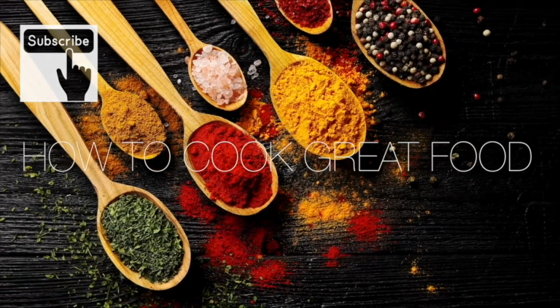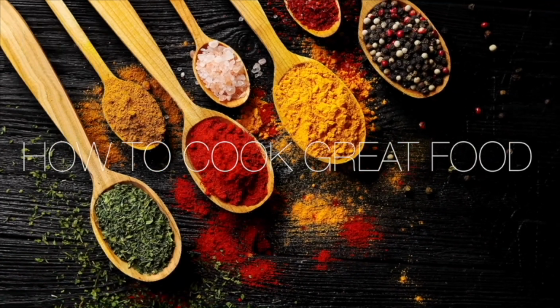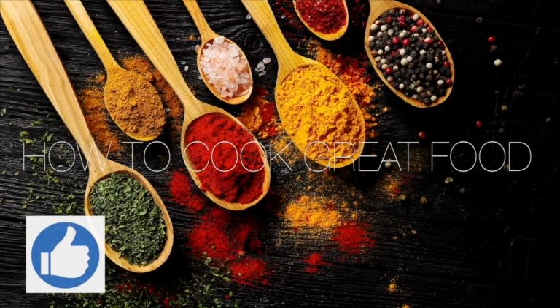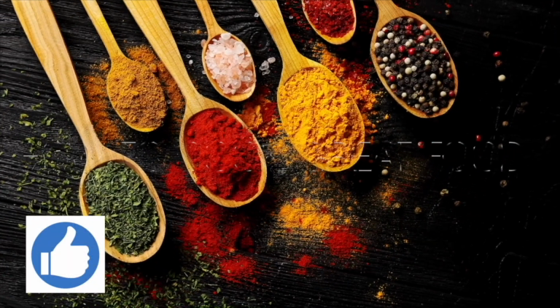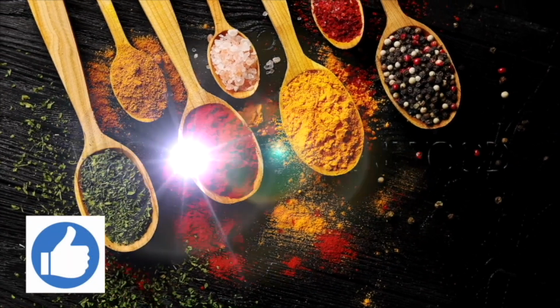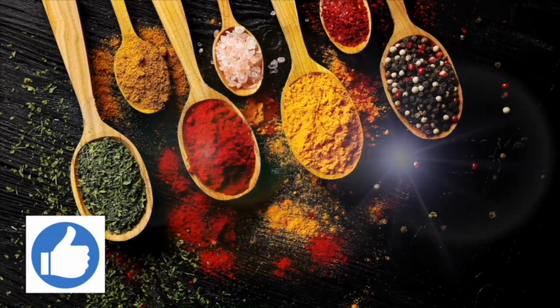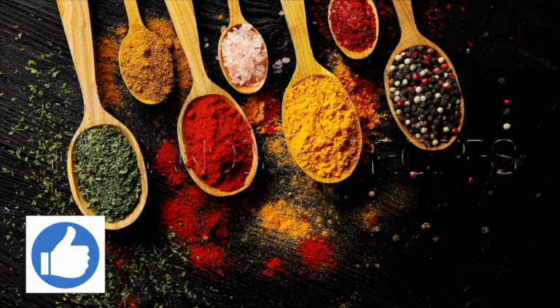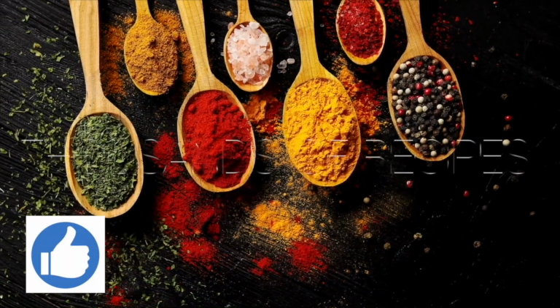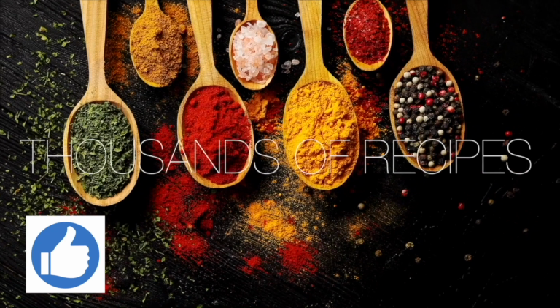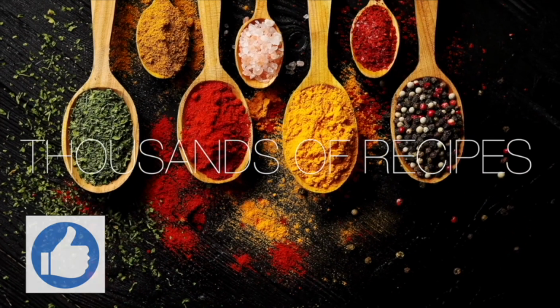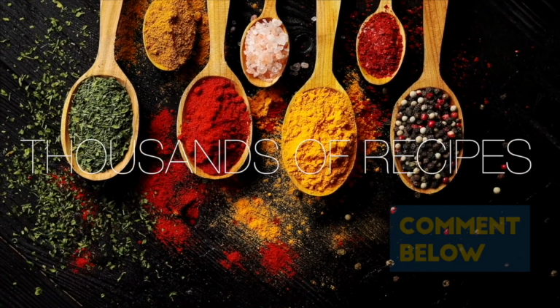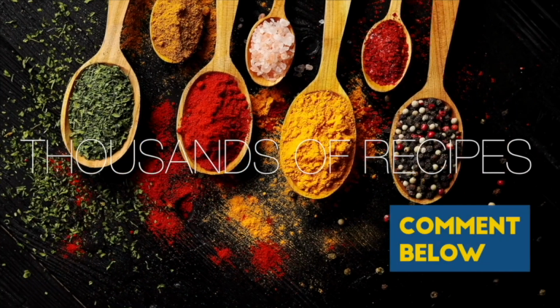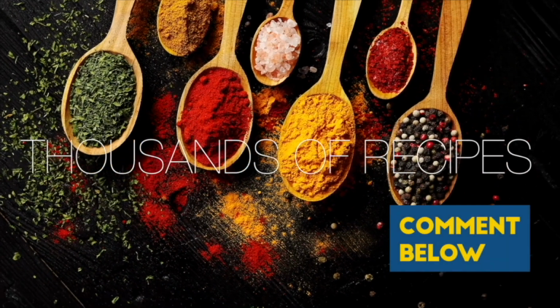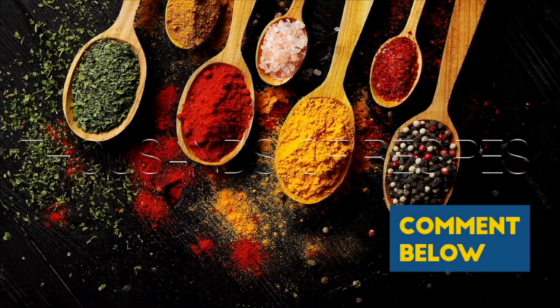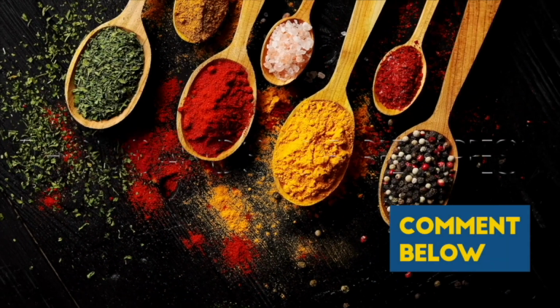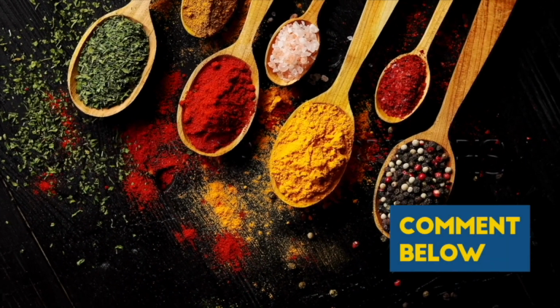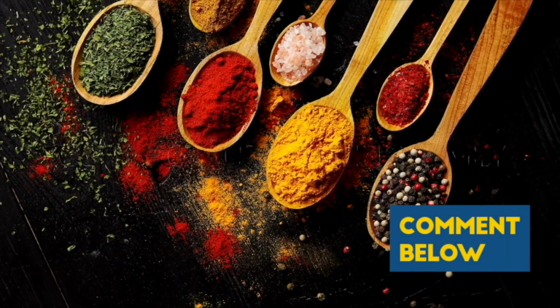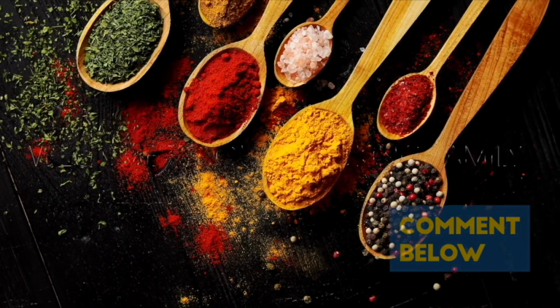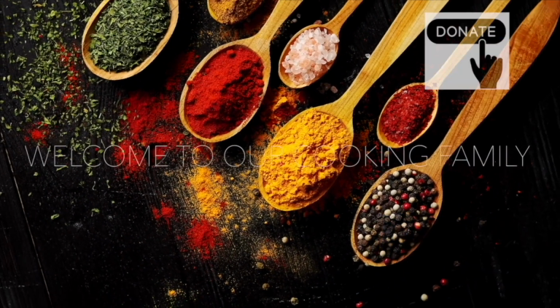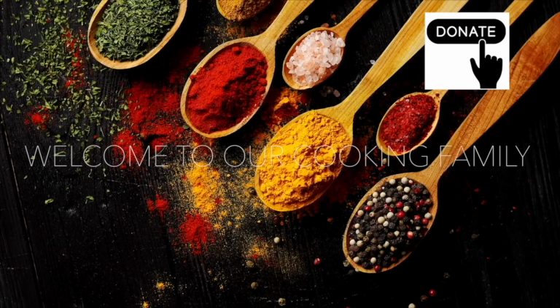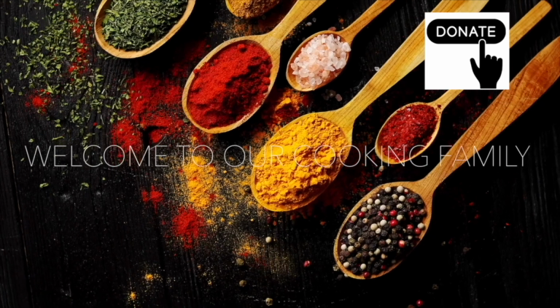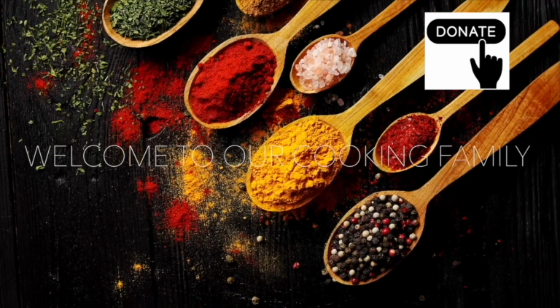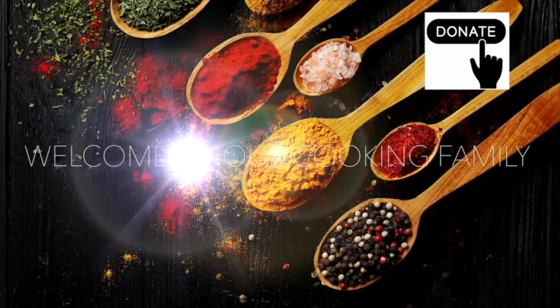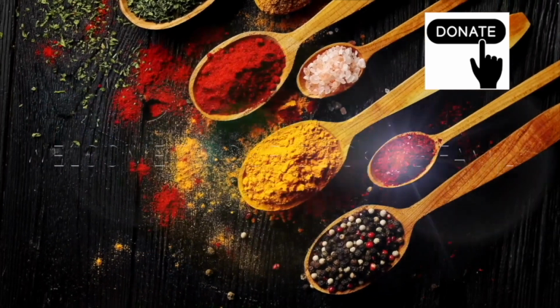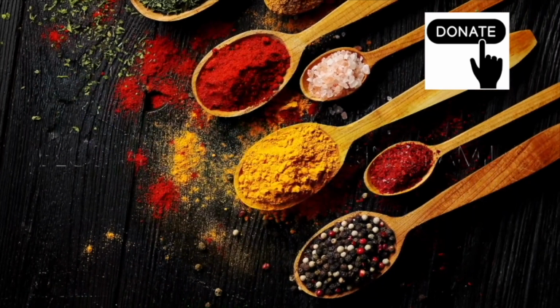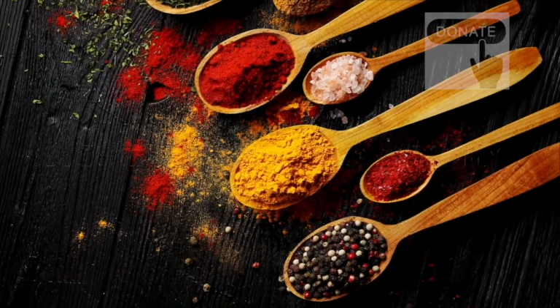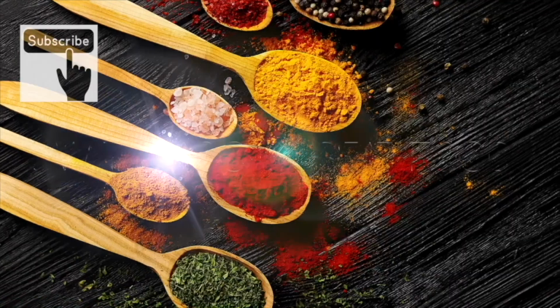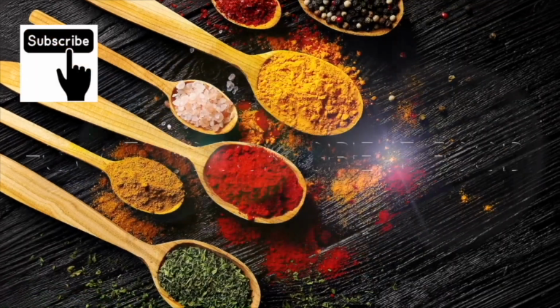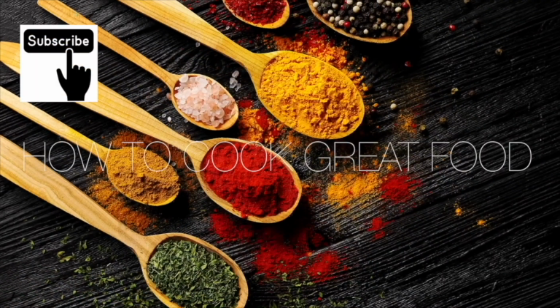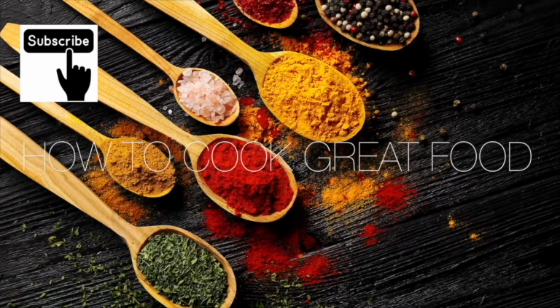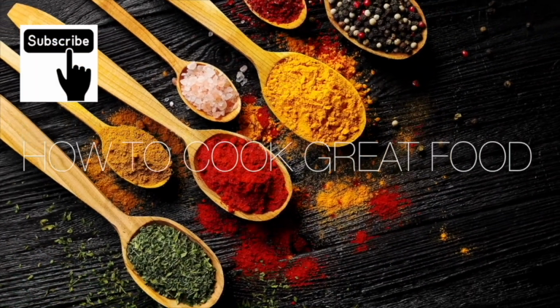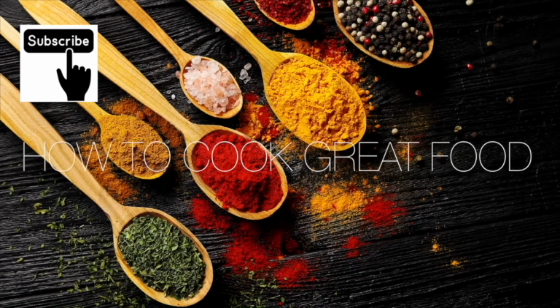Thank you so much for stopping by and making it to the end of the video. If you would like to donate, there's a thanks button in most countries — you can give two dollars or up to fifty dollars. I need to buy a new Ferrari, come on, help me out!